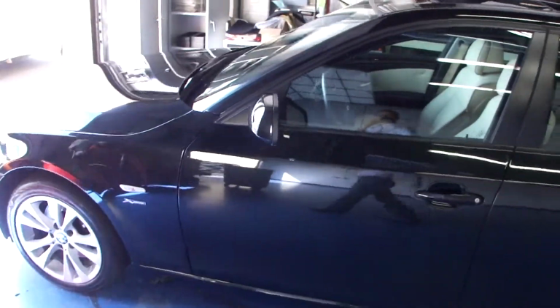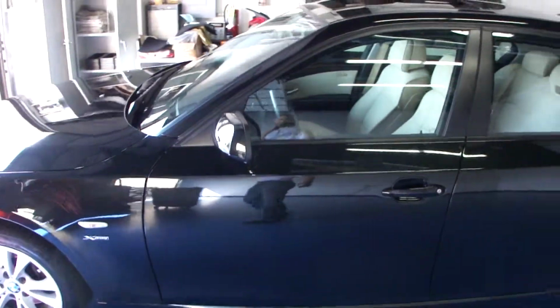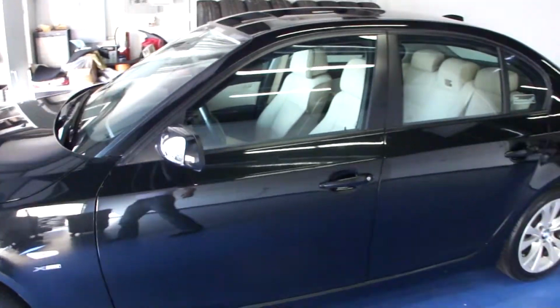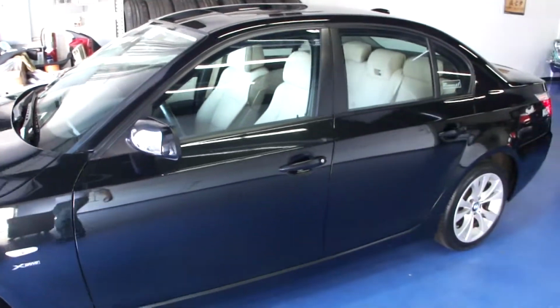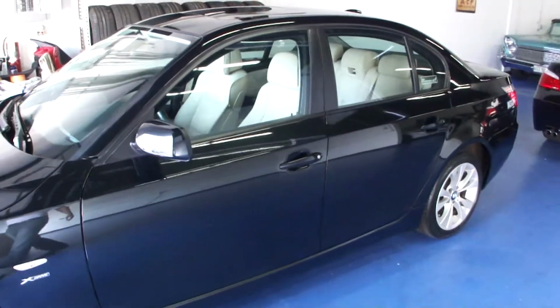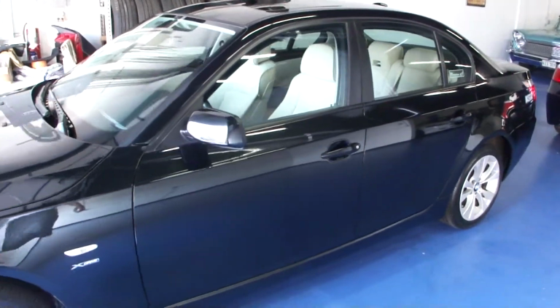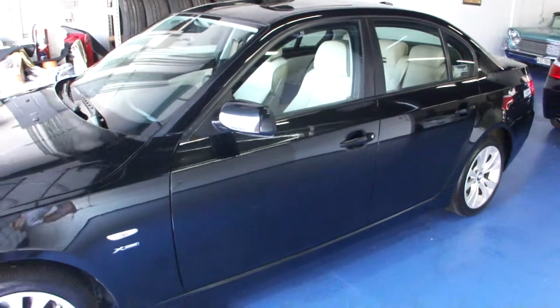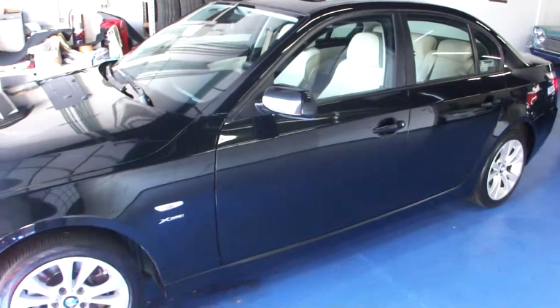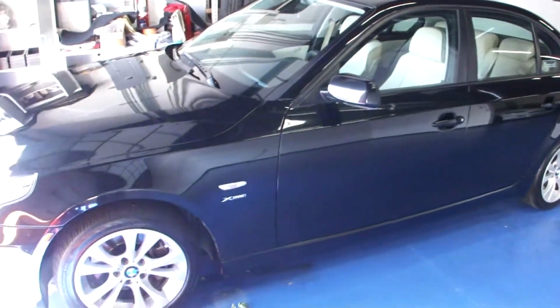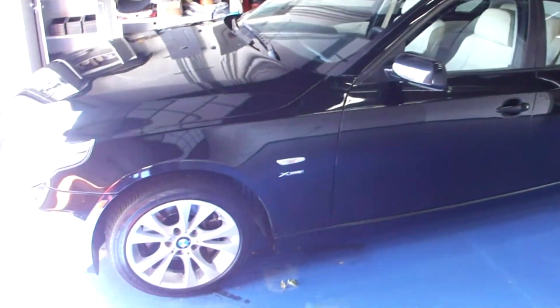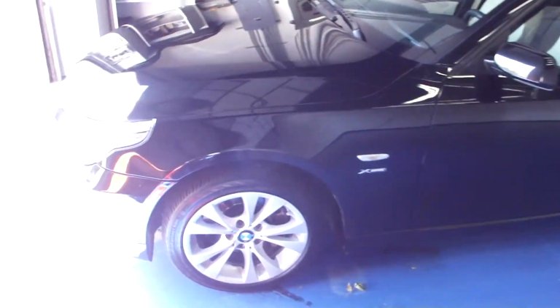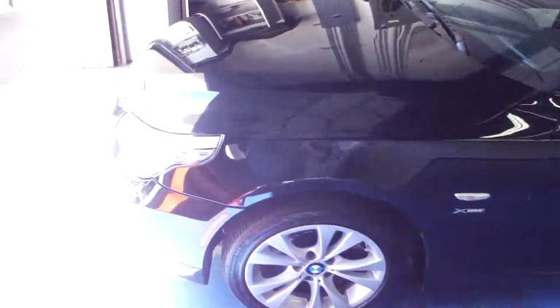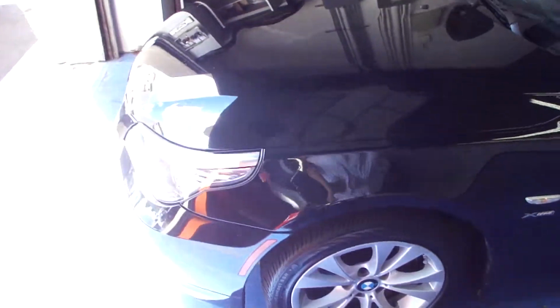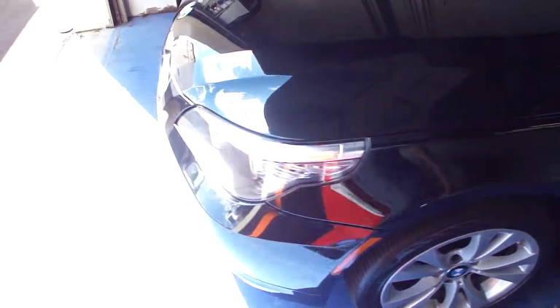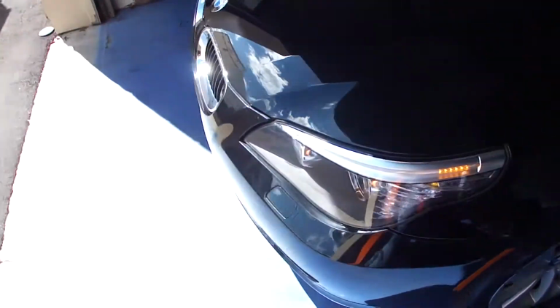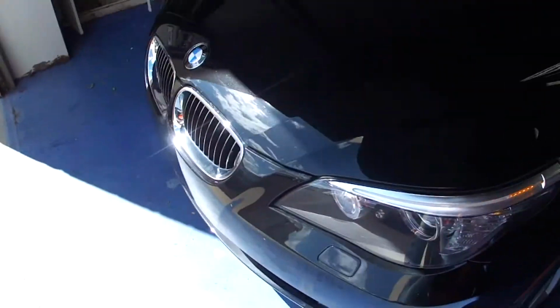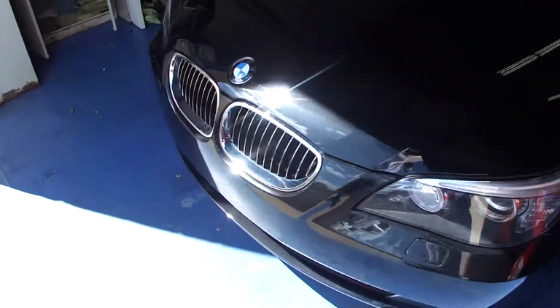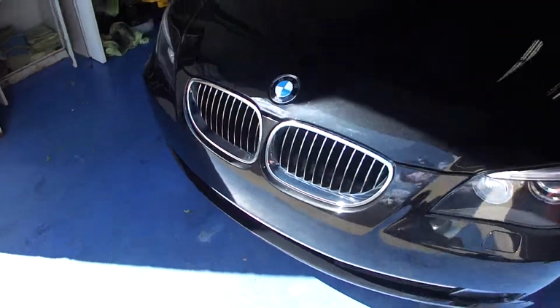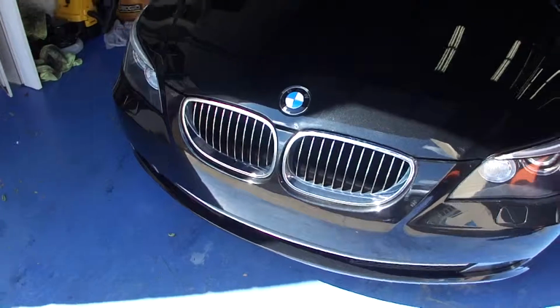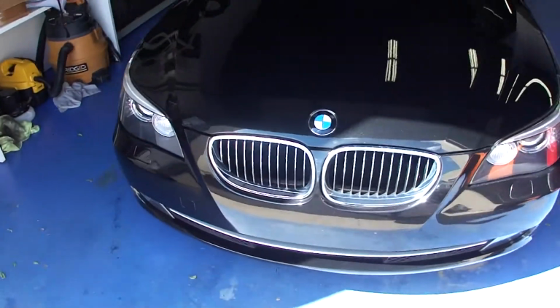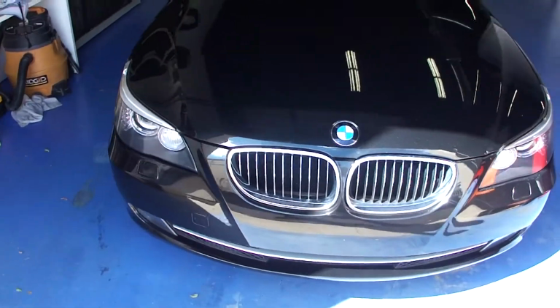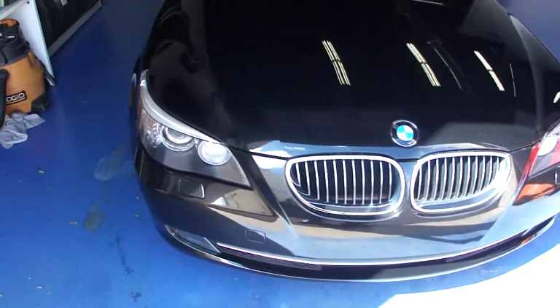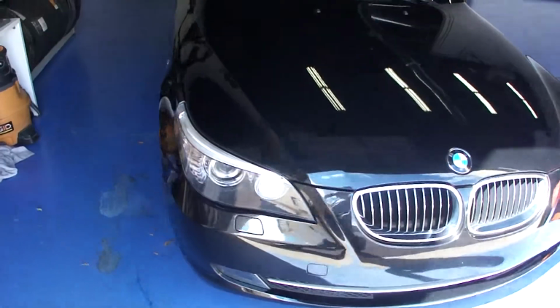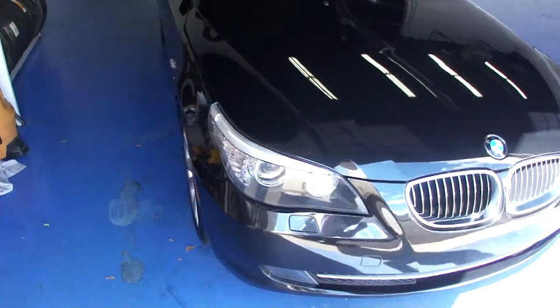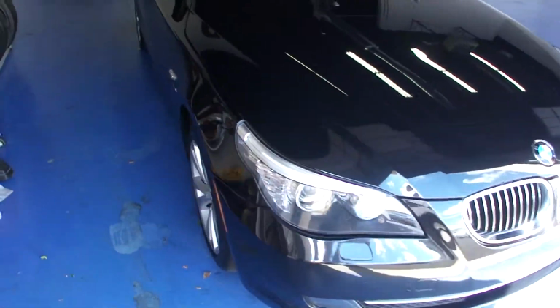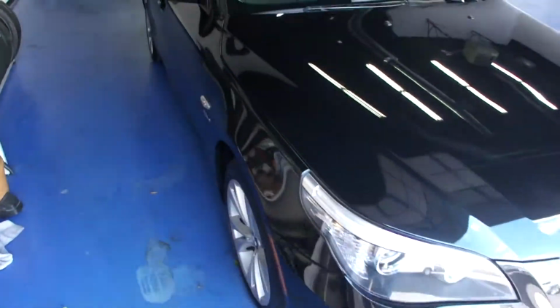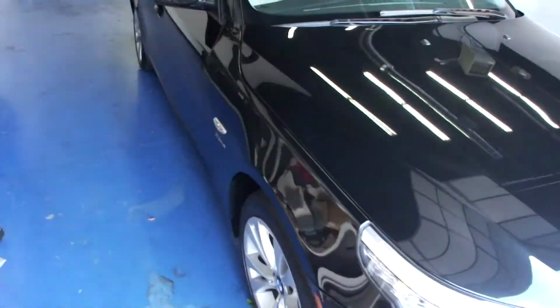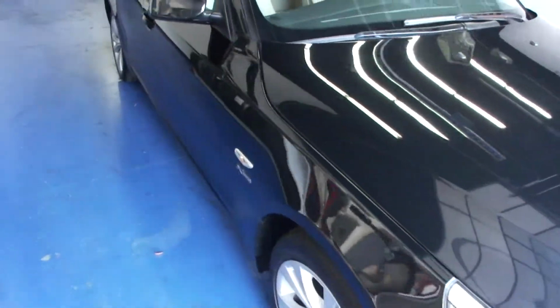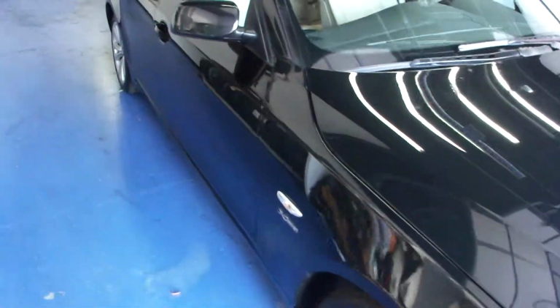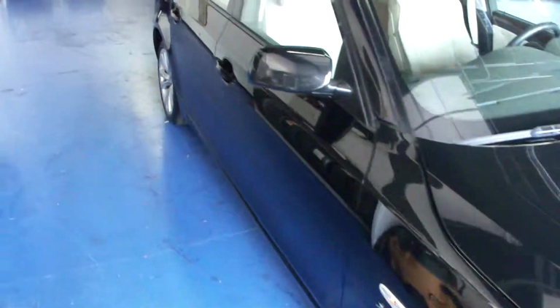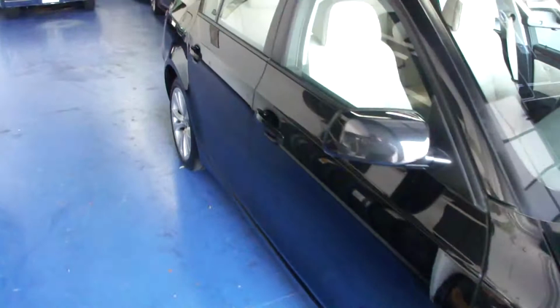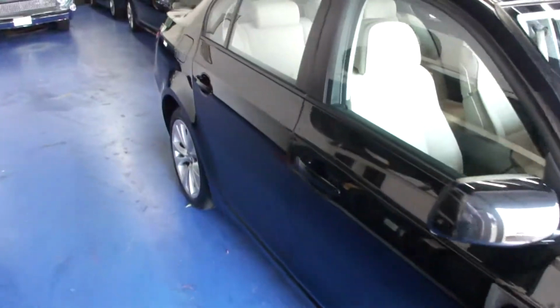Every car we bring in comes with two keys, owner's manuals, and floor mats. We do recondition them inside and out before they're sold. That means they go through a complete detail and a full inspection which they must pass.